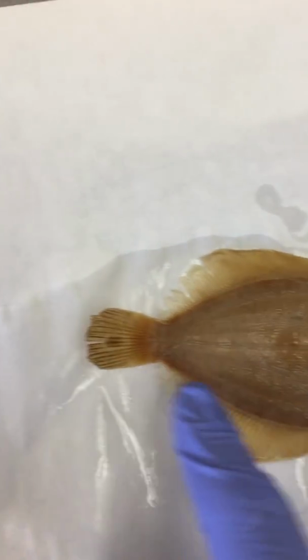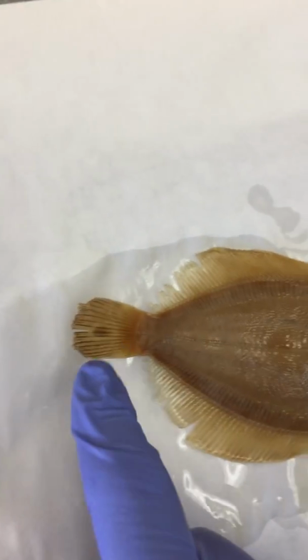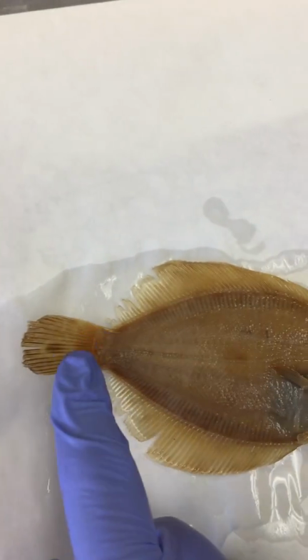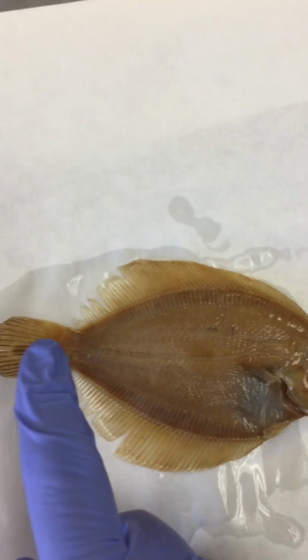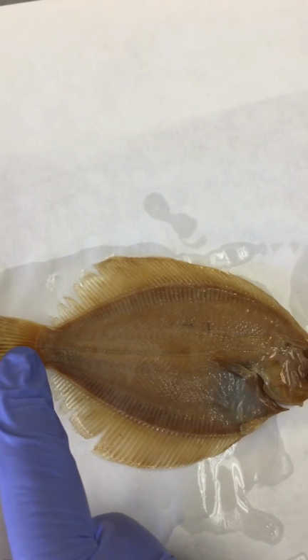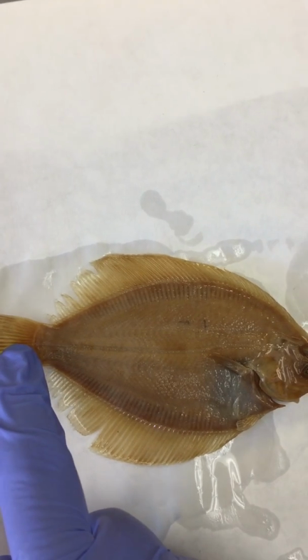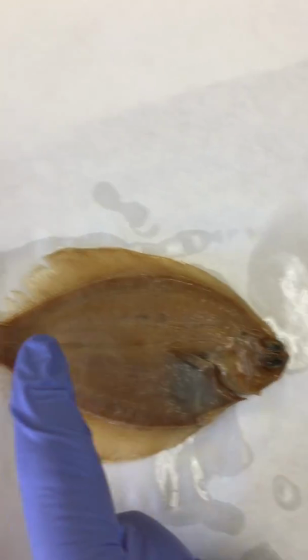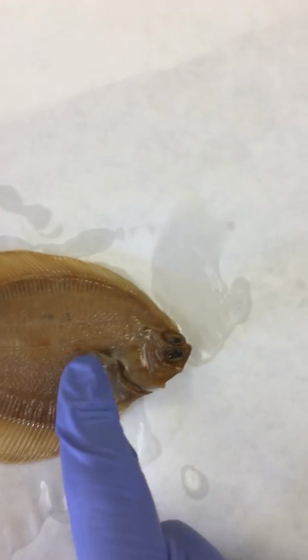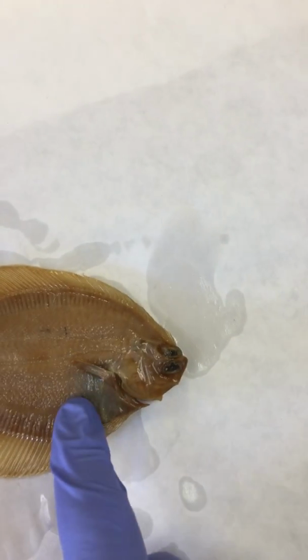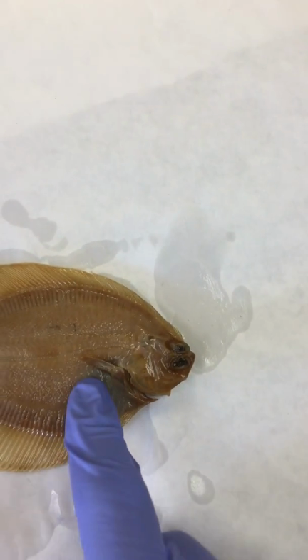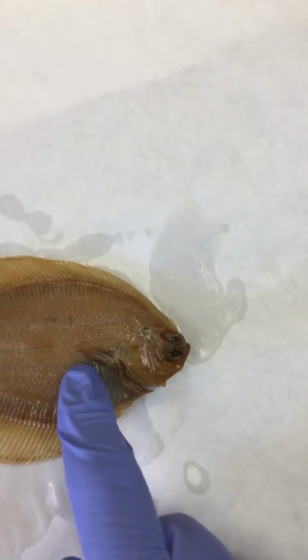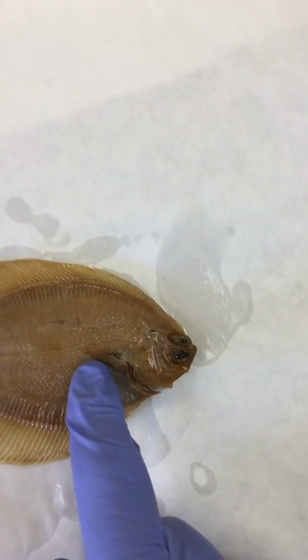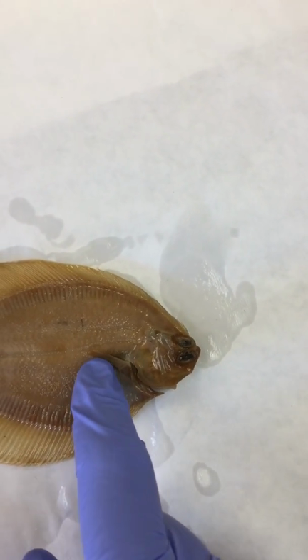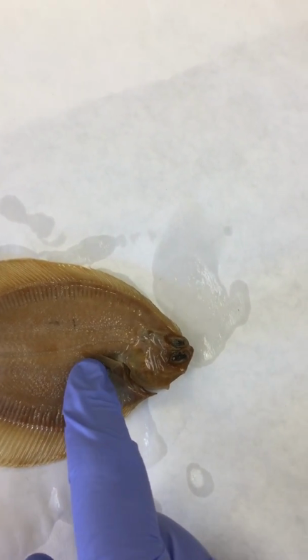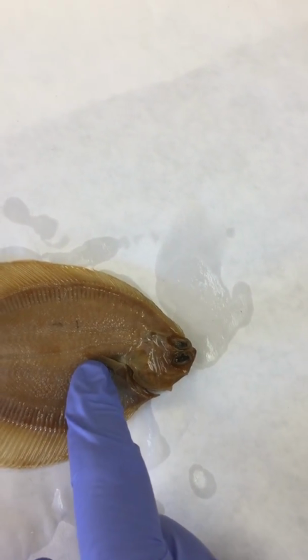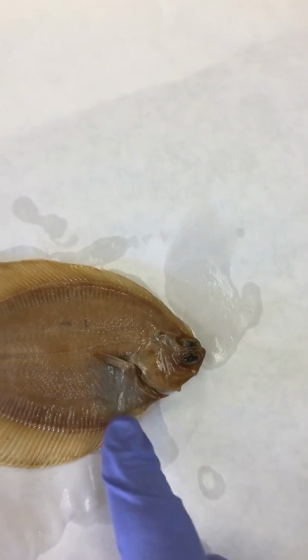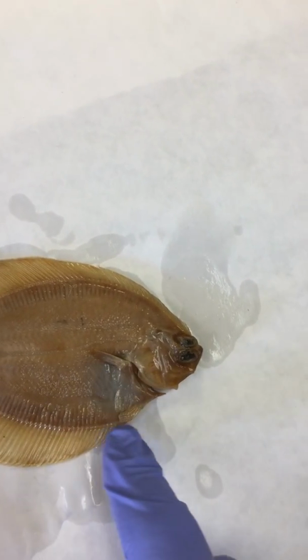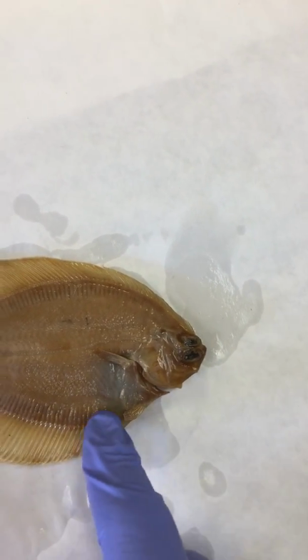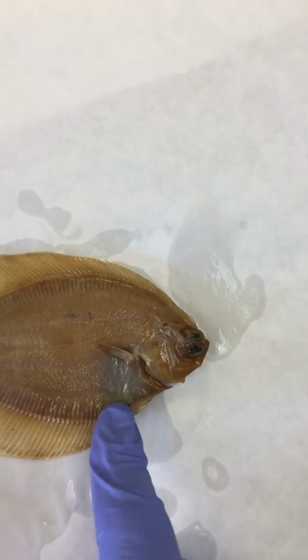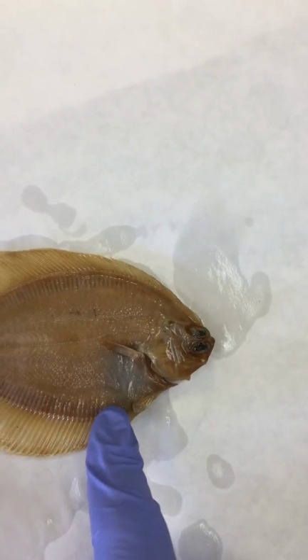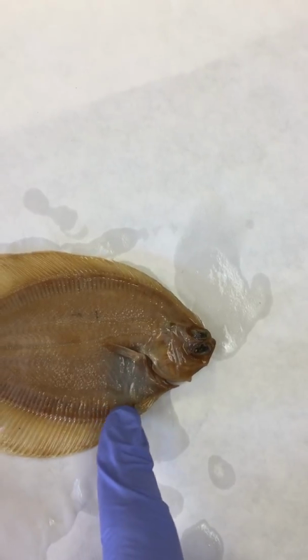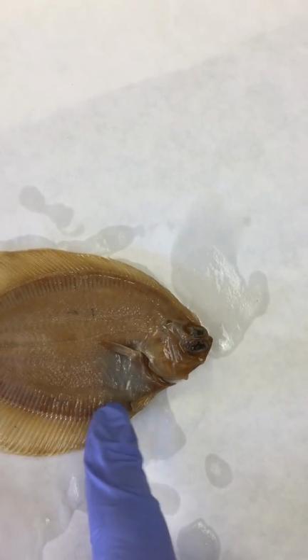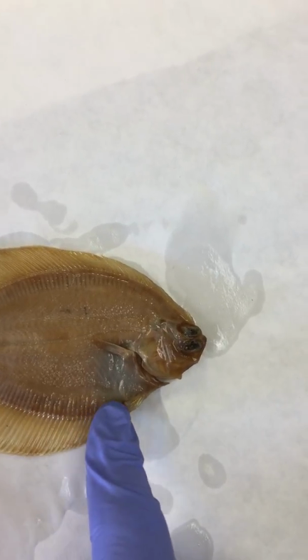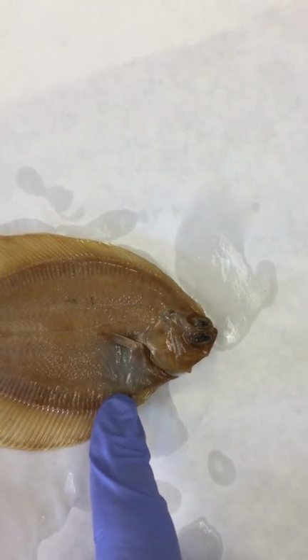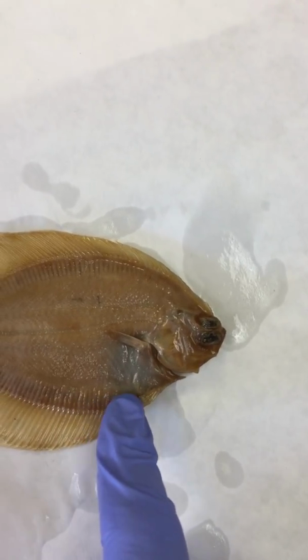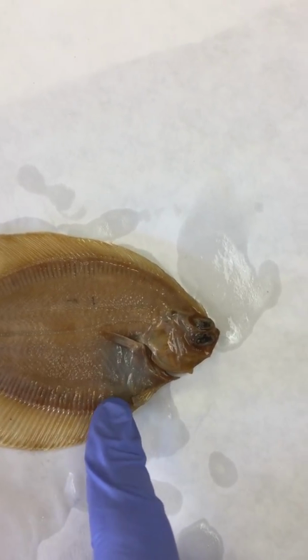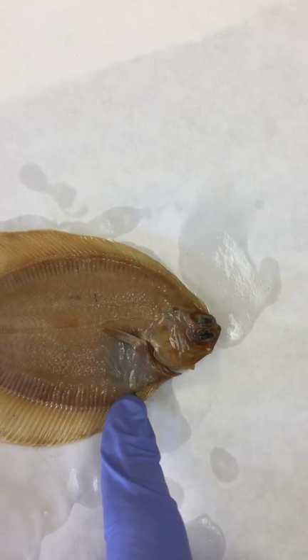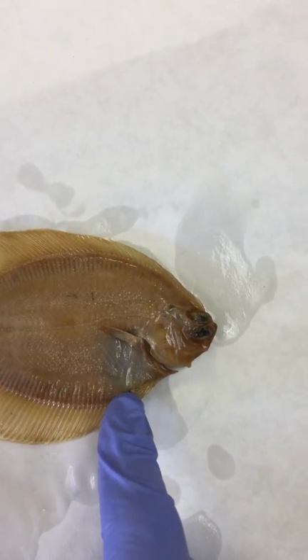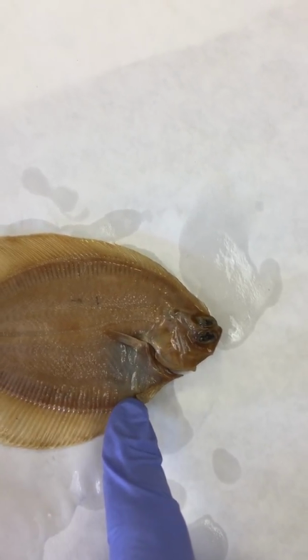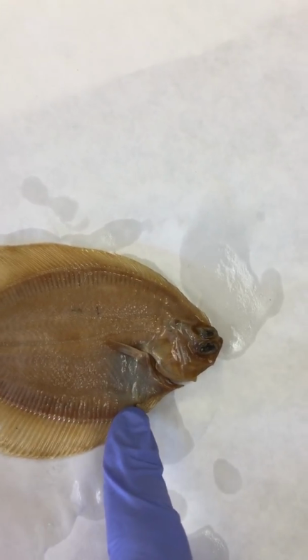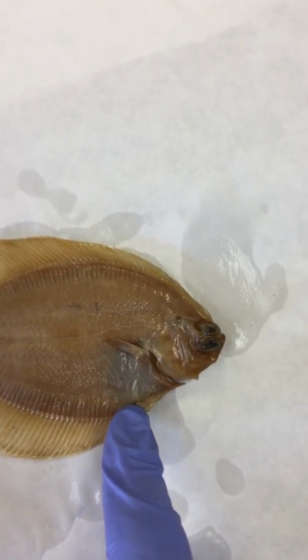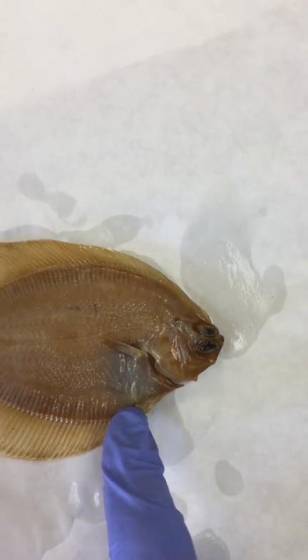The caudal fin is back here, and then we have the pectoral fin on the side, and below that down here just in front of the anal fin is the pelvic fin.